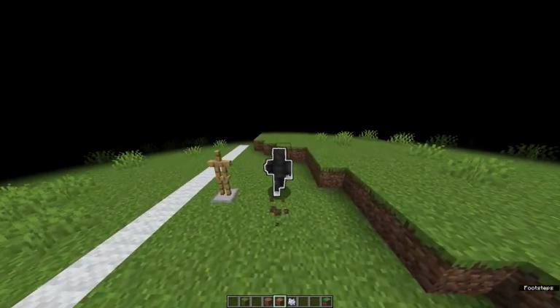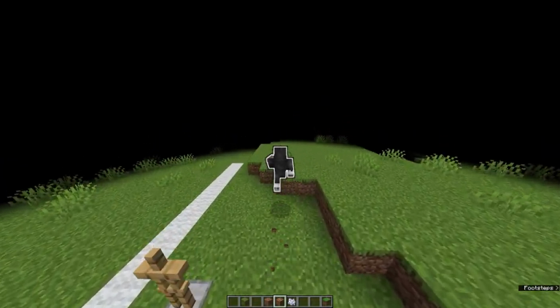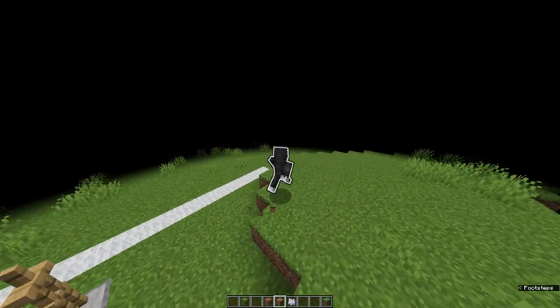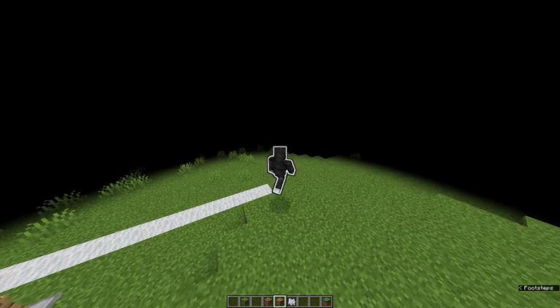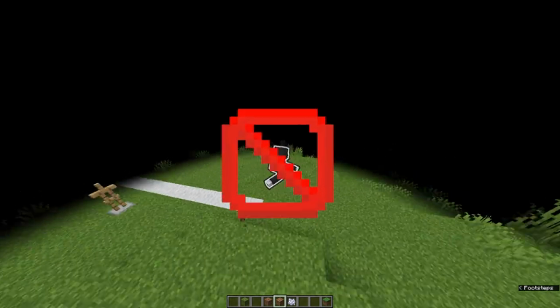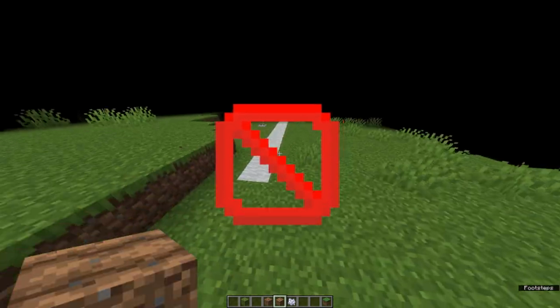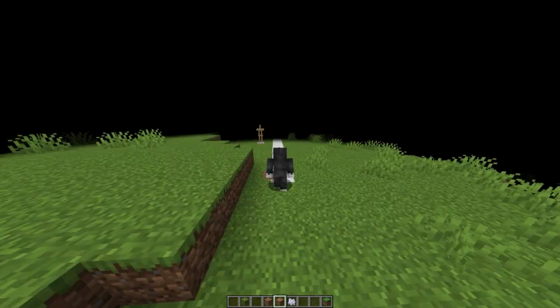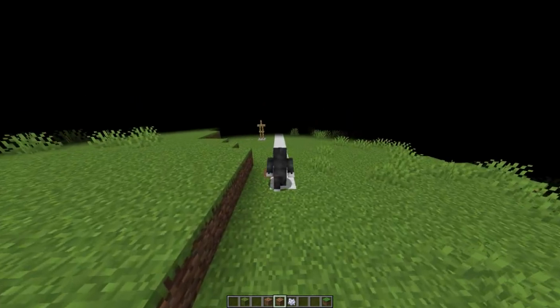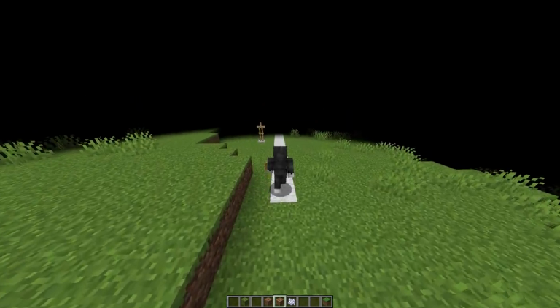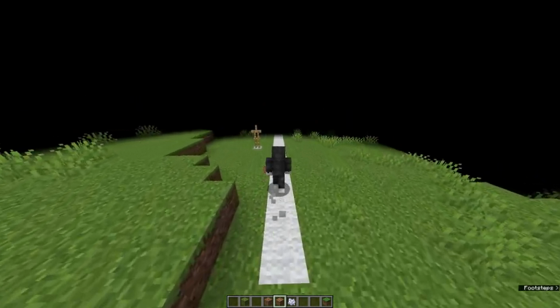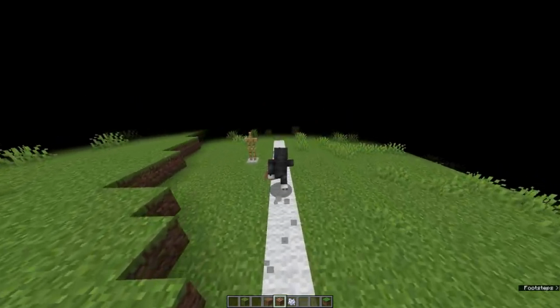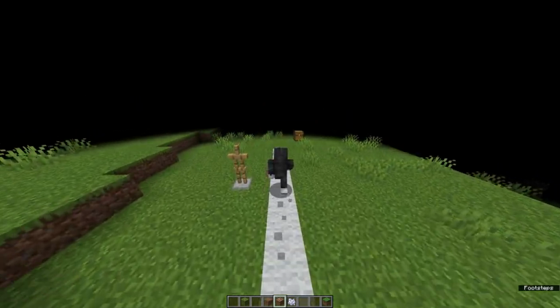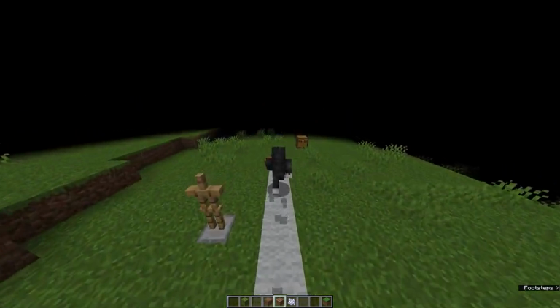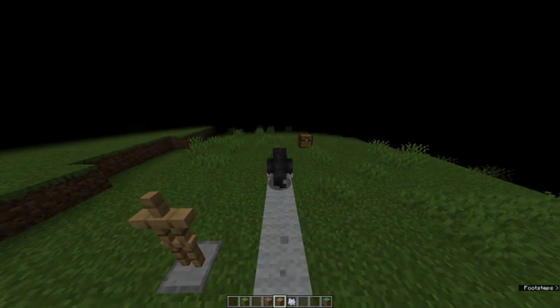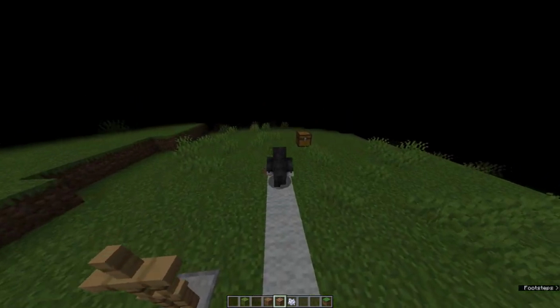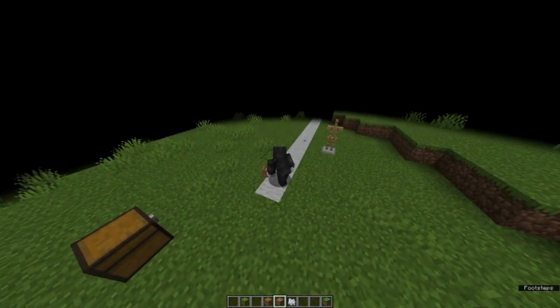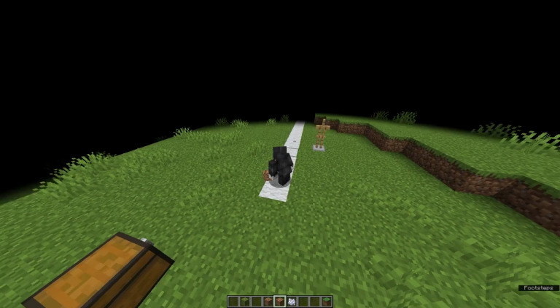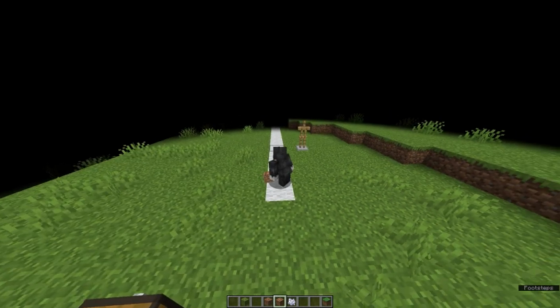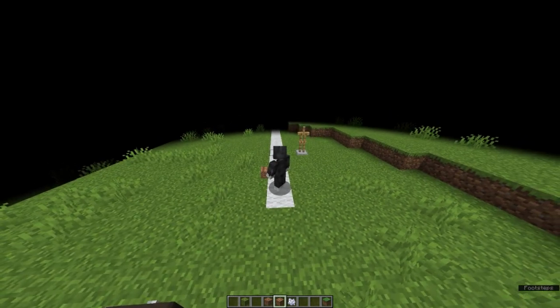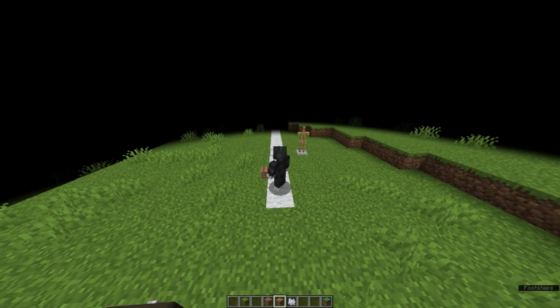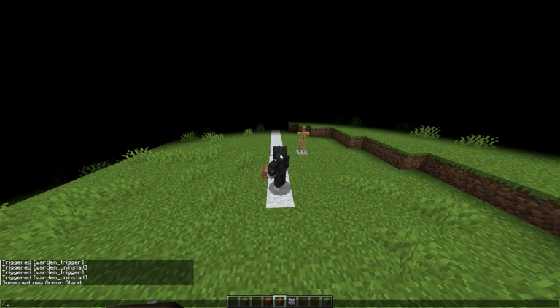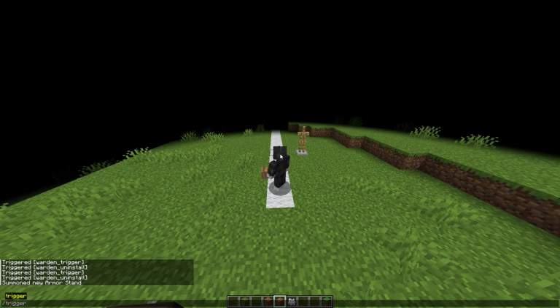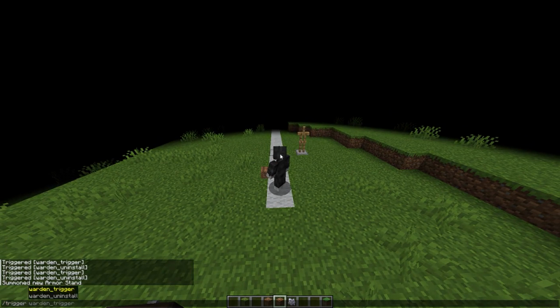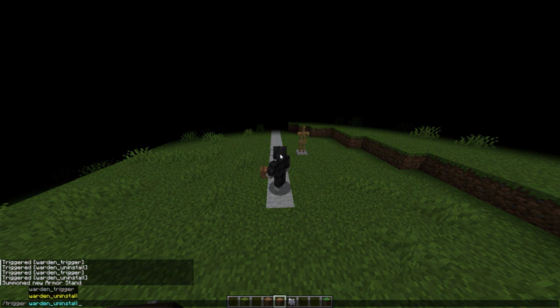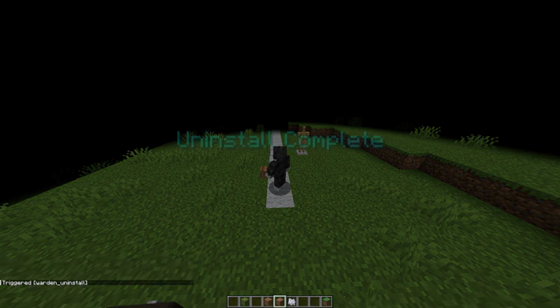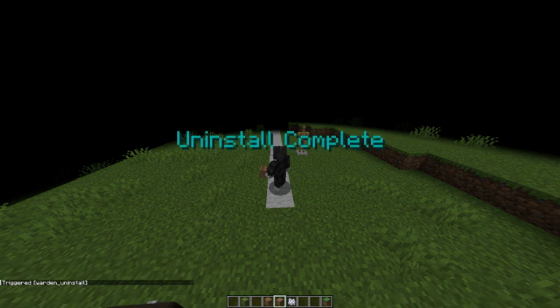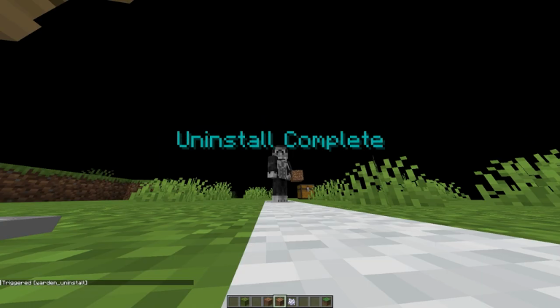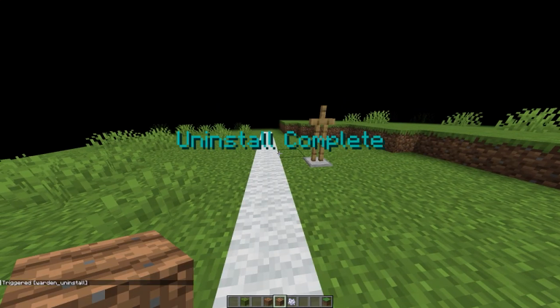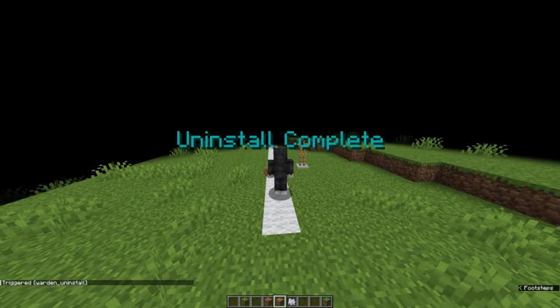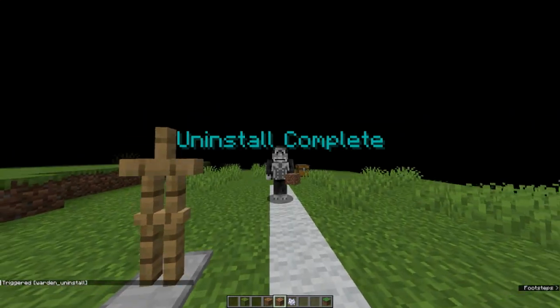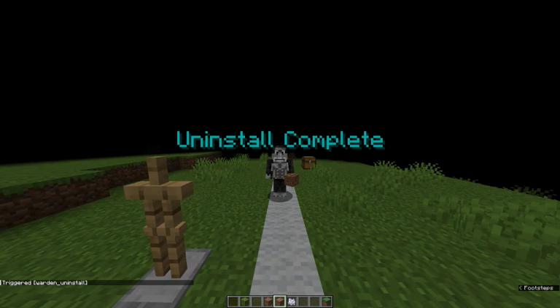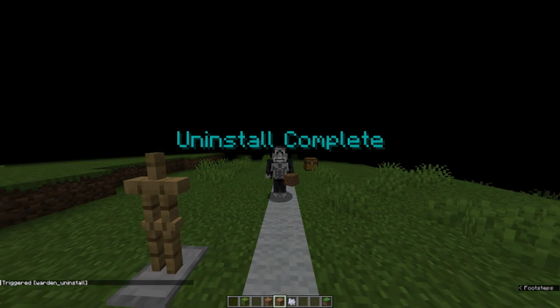But there is a way you can negate all this. Whenever you sprint on wool, you don't get glowing — it negates all sound. I don't know why this works, but apparently this is a thing with the actual Warden.